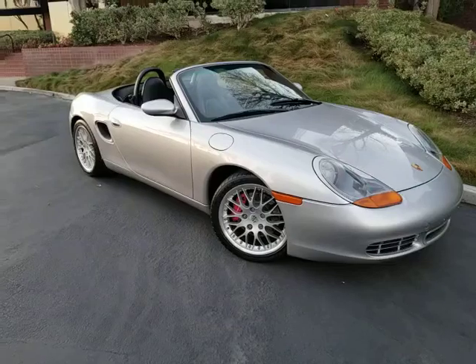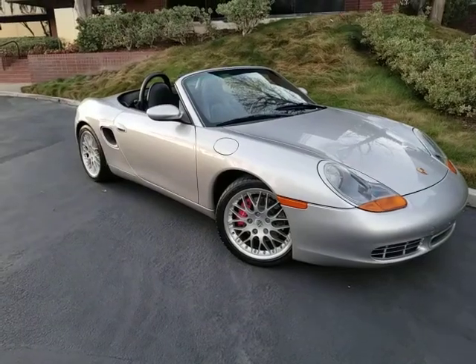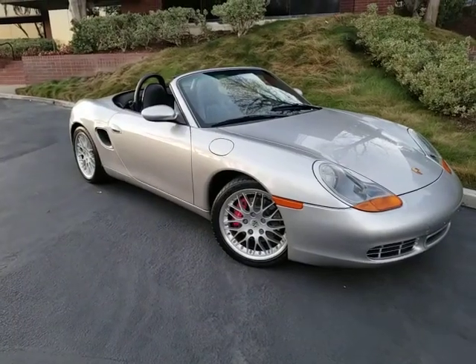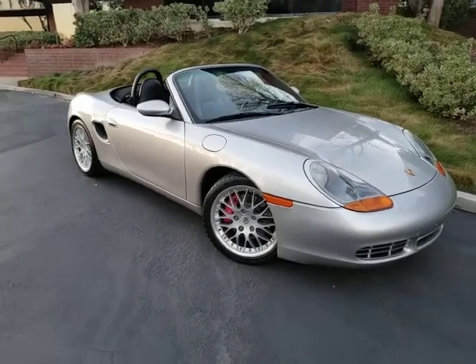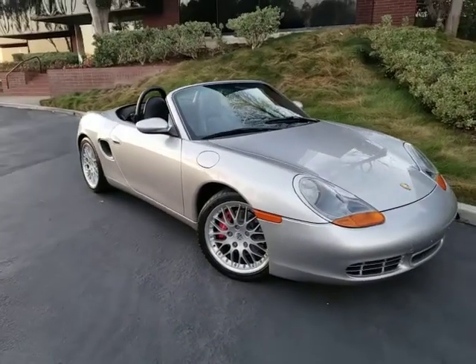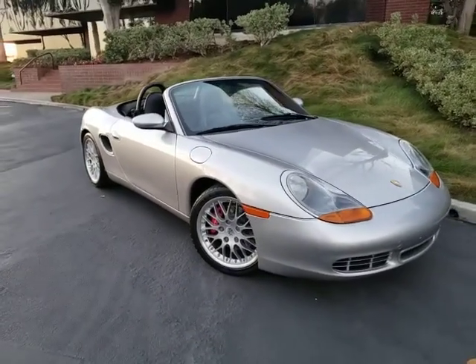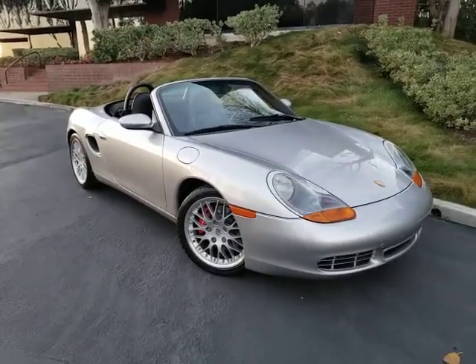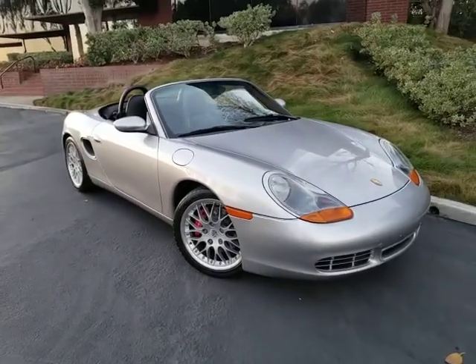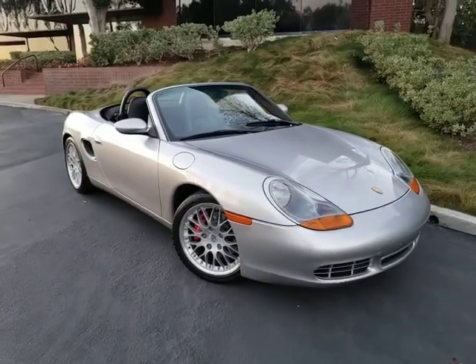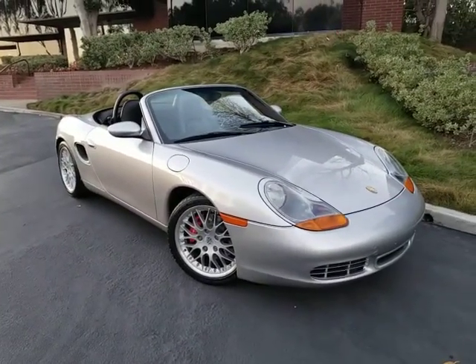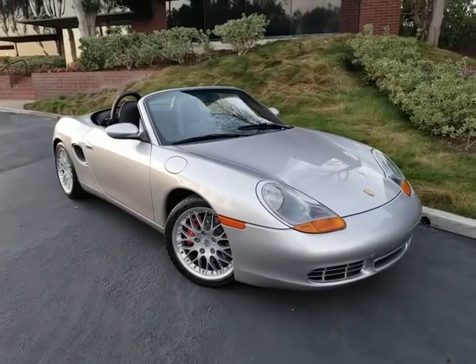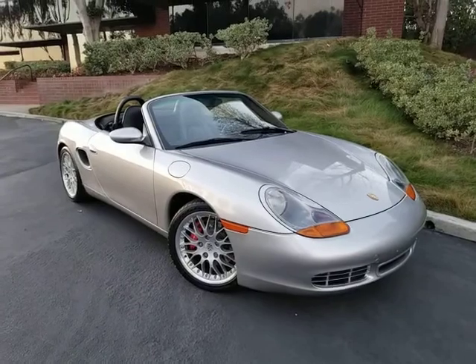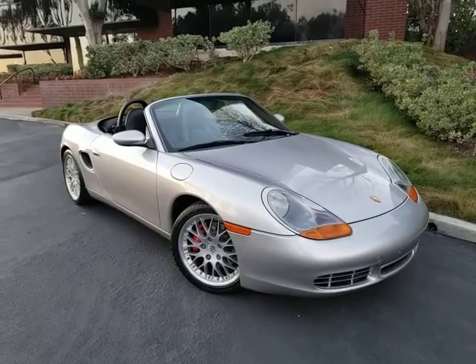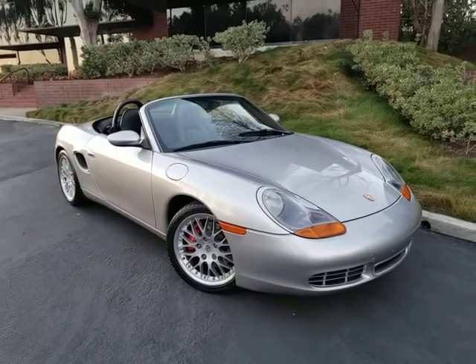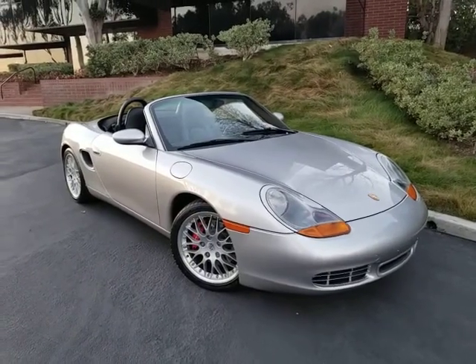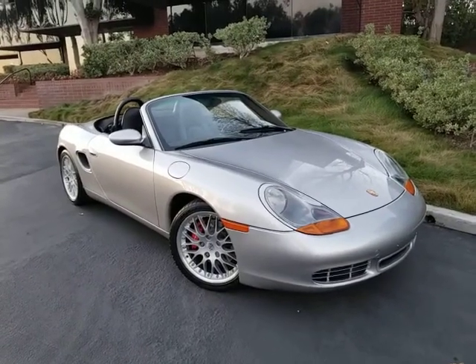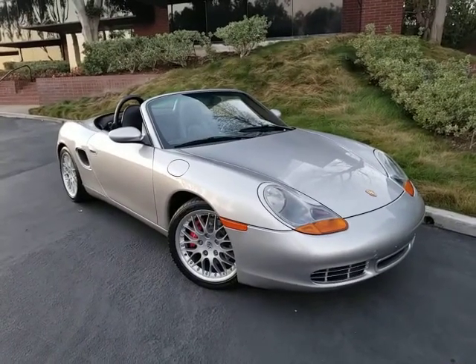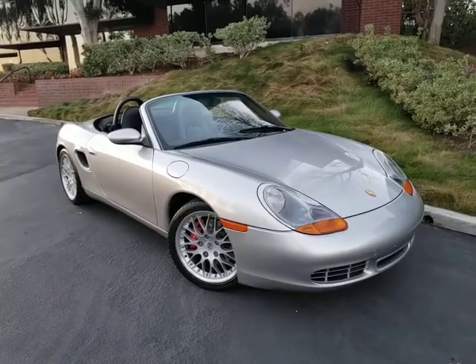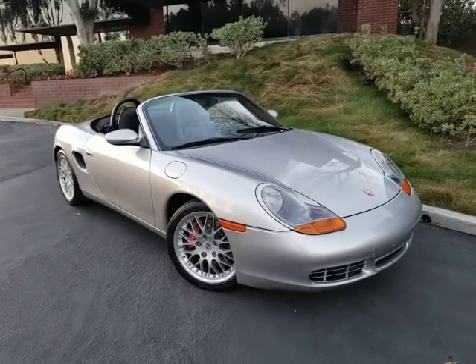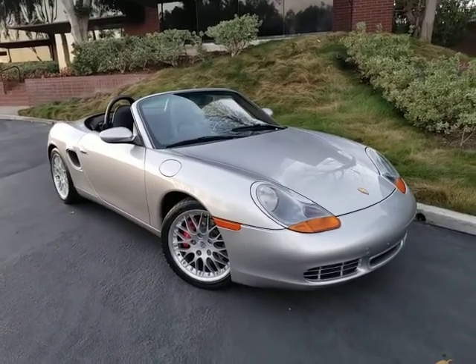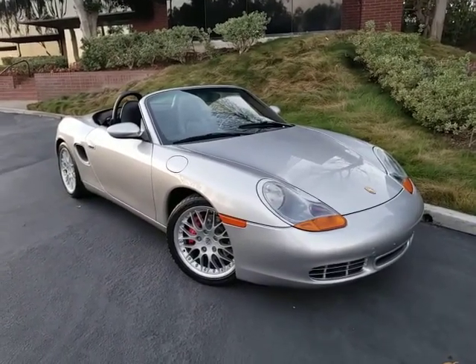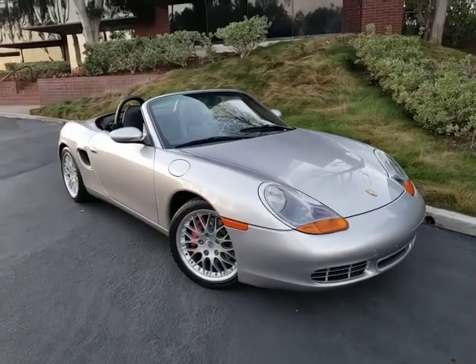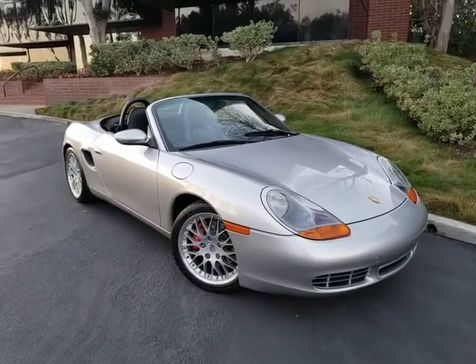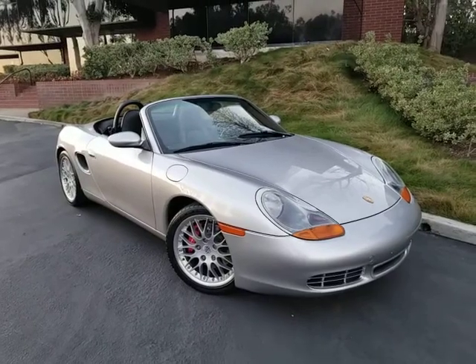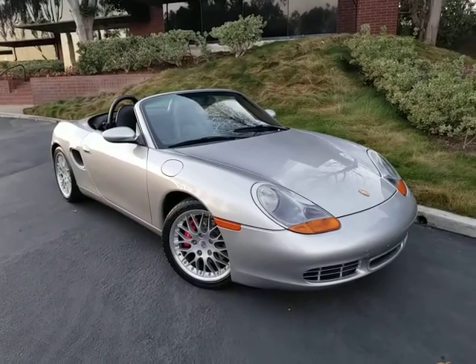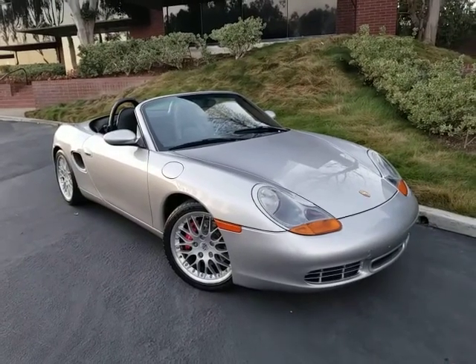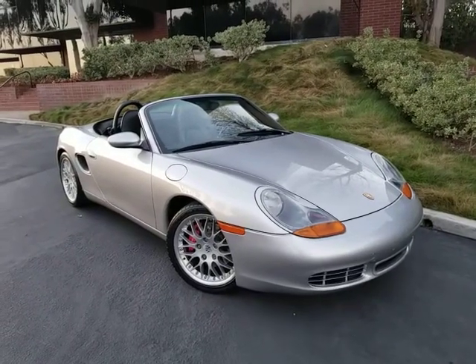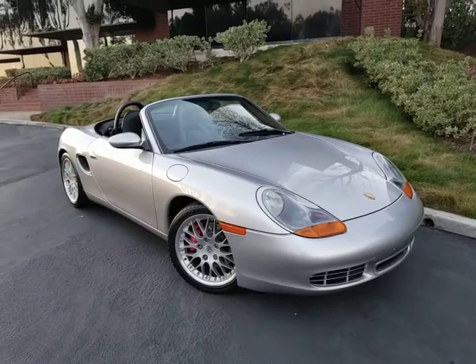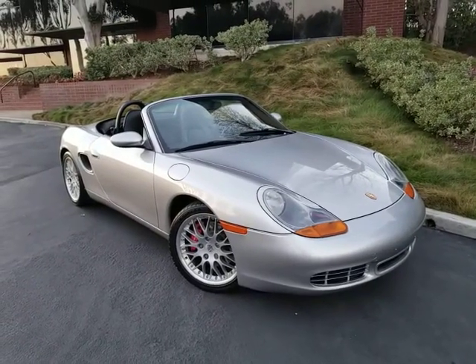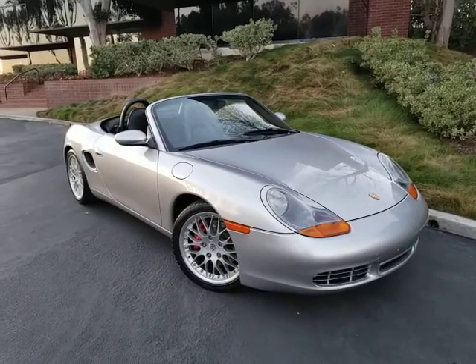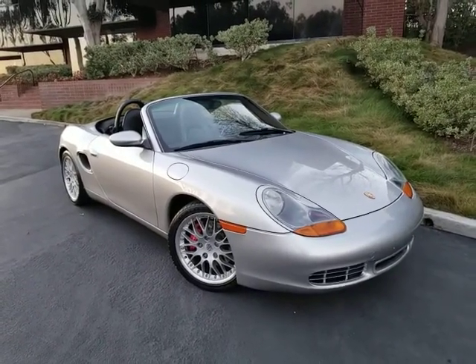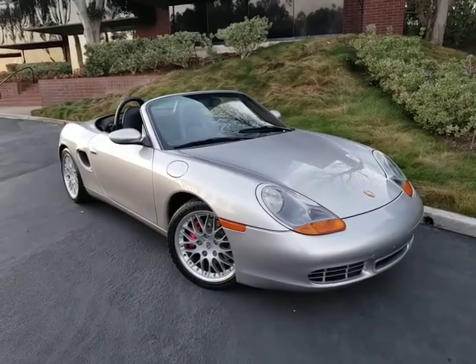Hi, this is Pete from FMI Enterprises. I'm an auto dealer here in Southern California. Today I have for you a 2000 Porsche Boxster S with only 48,000 original miles. It has an automatic transmission with Tiptronic shifting on the steering wheel.